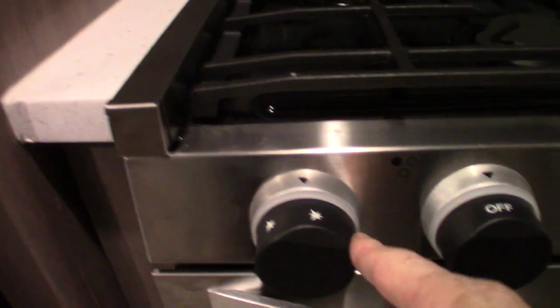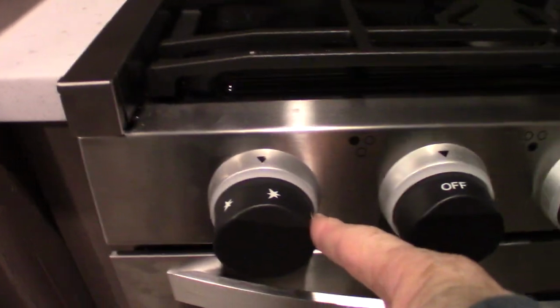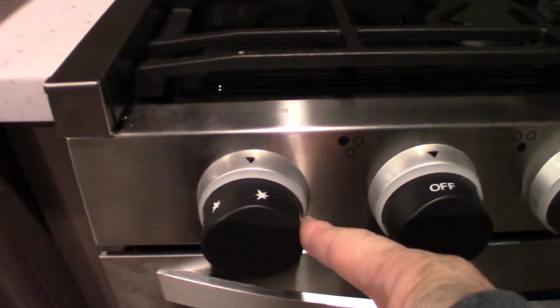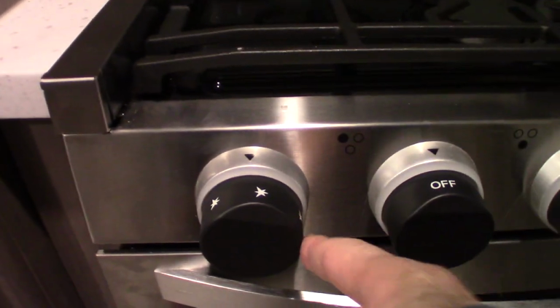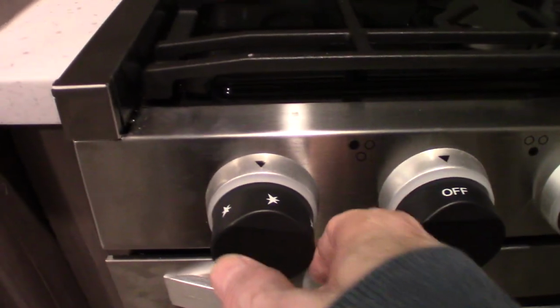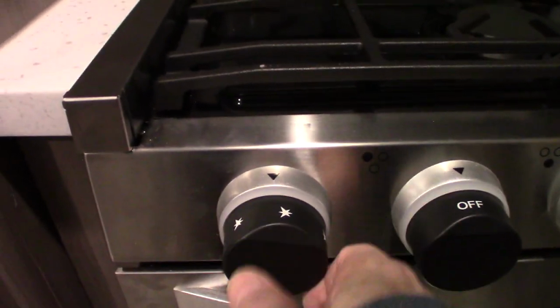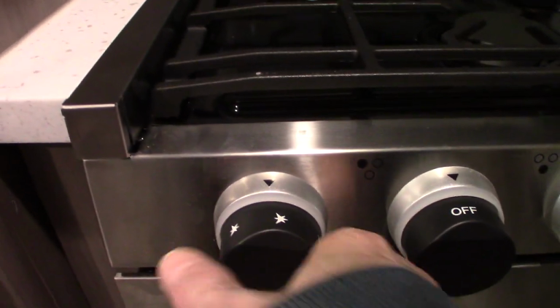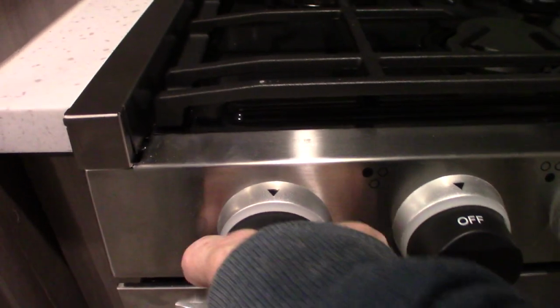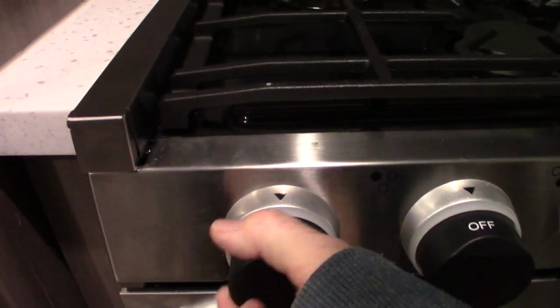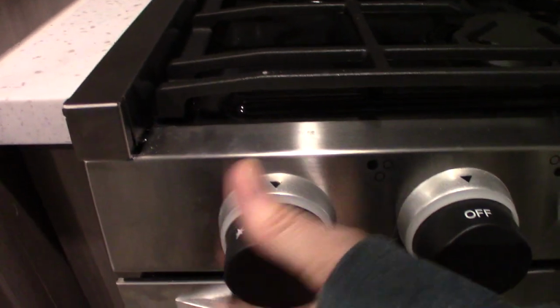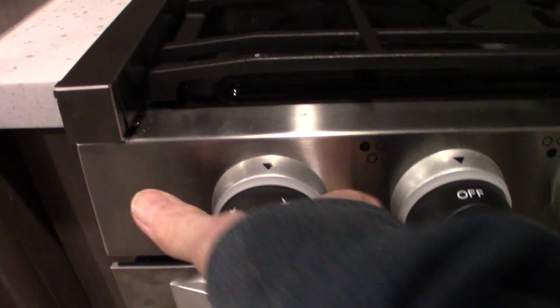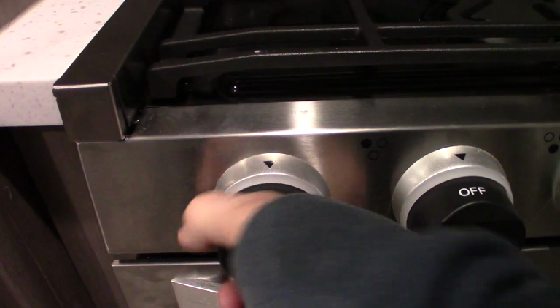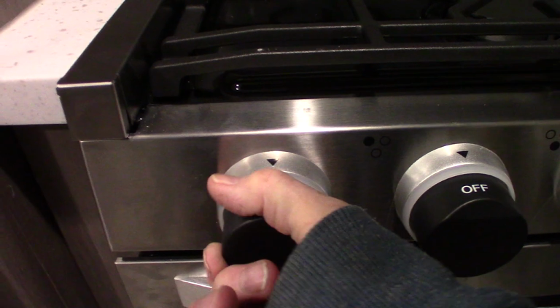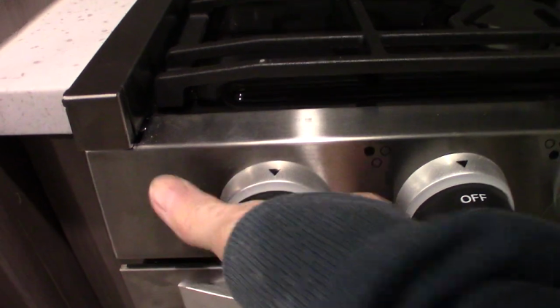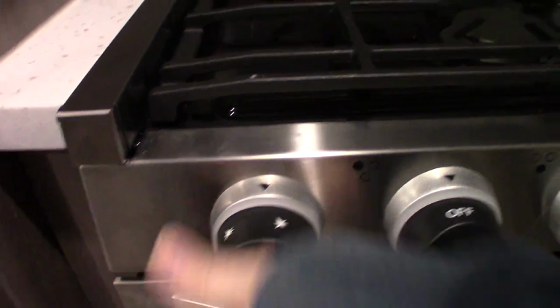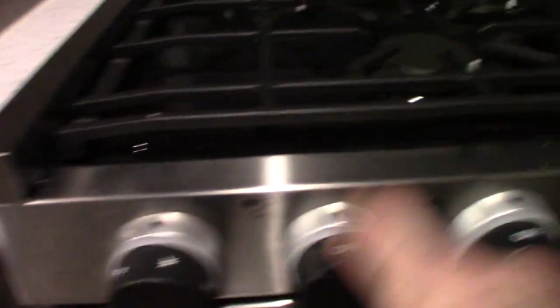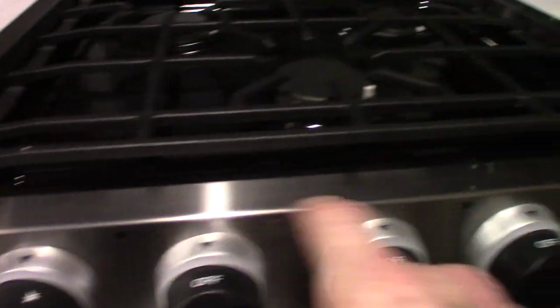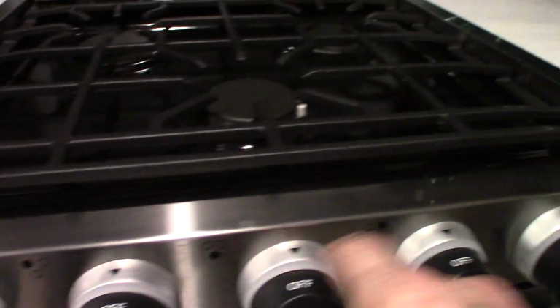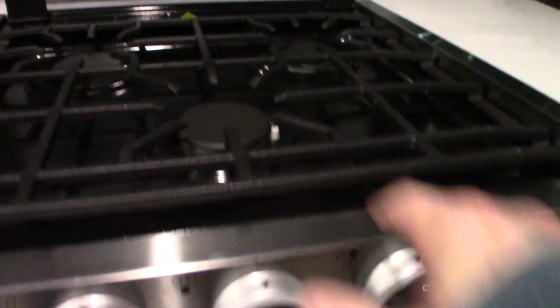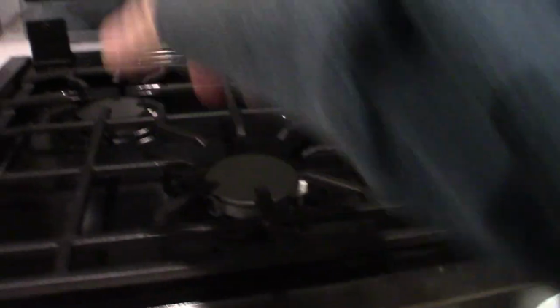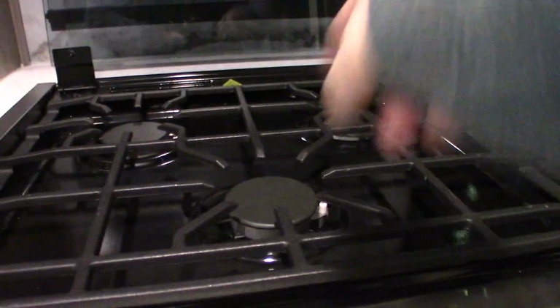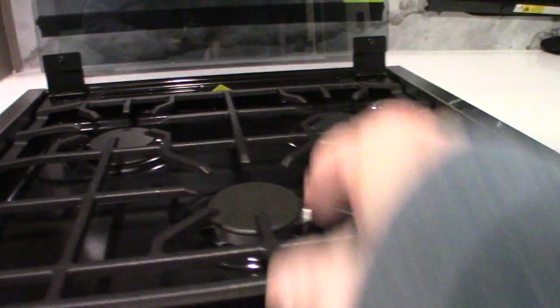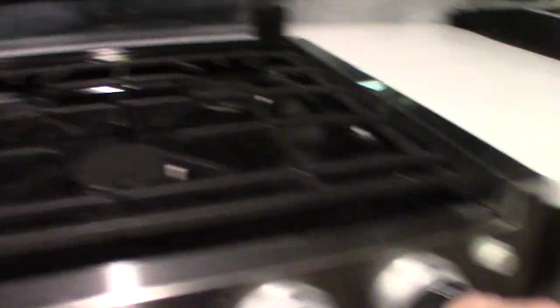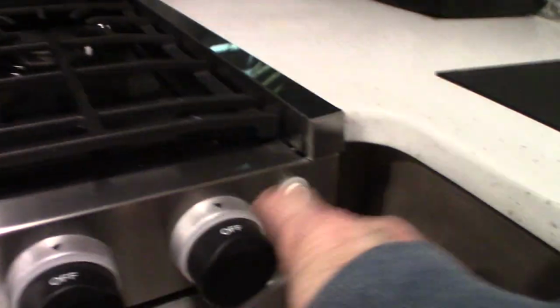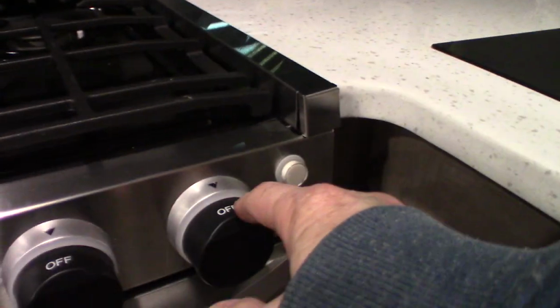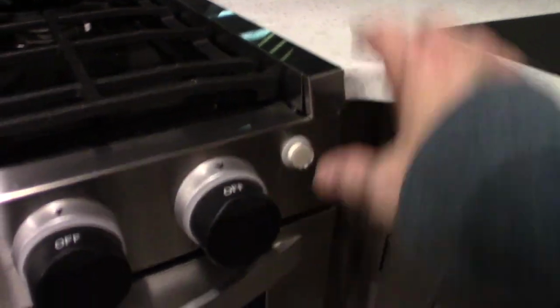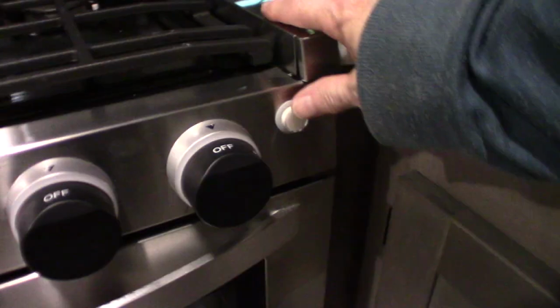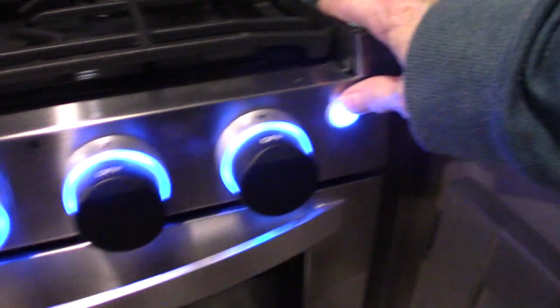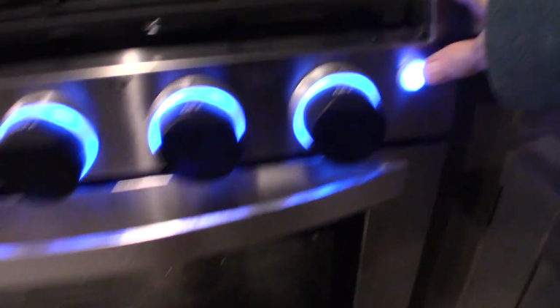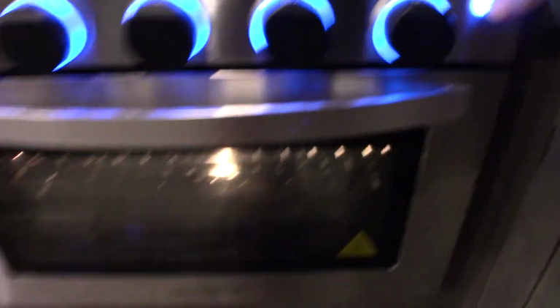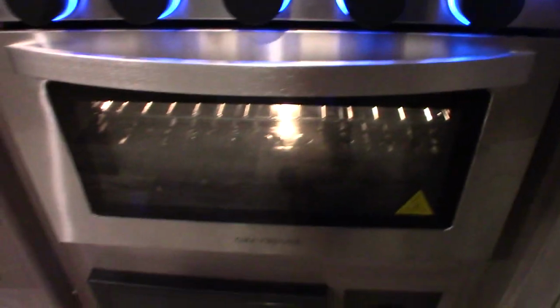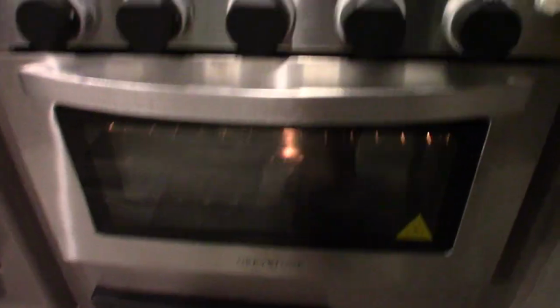This is your sparker right here — you turn this clockwise to spark it. Then you have three knobs for three burners, and then this one is the oven, and then this one is a light.